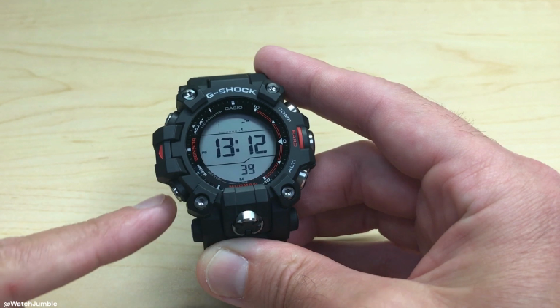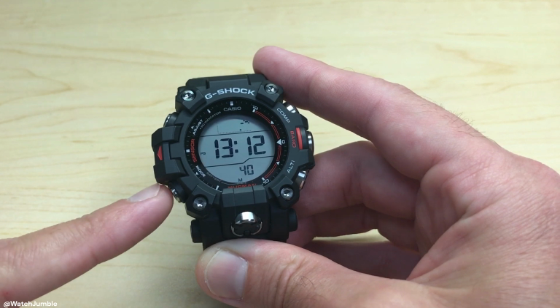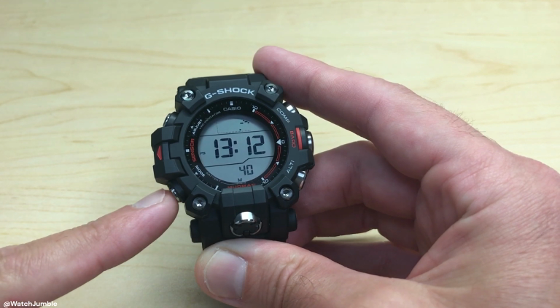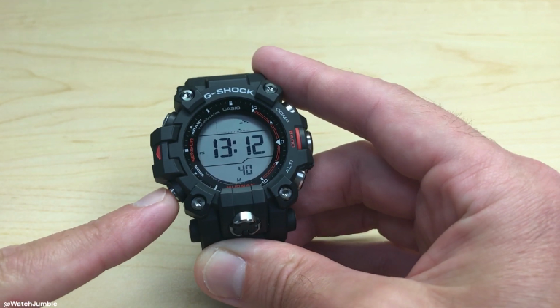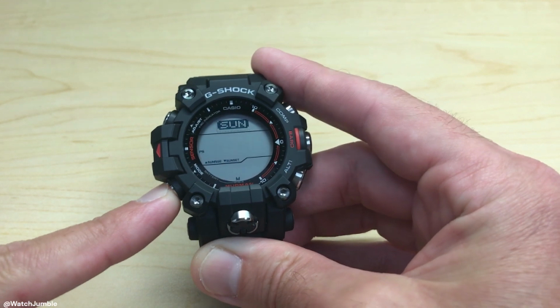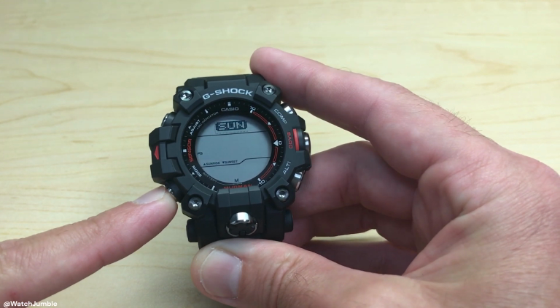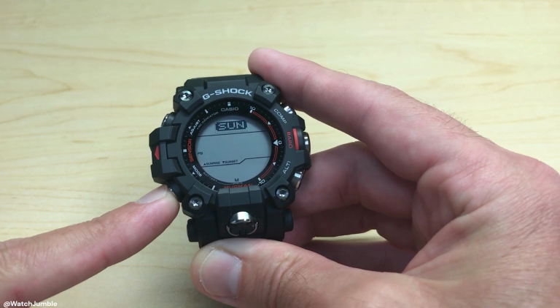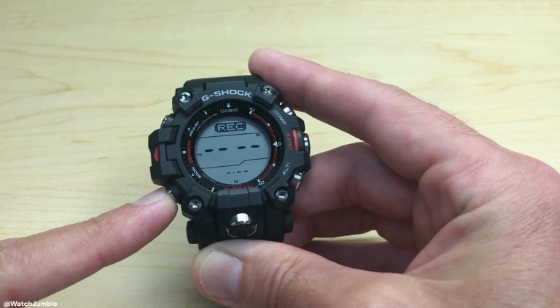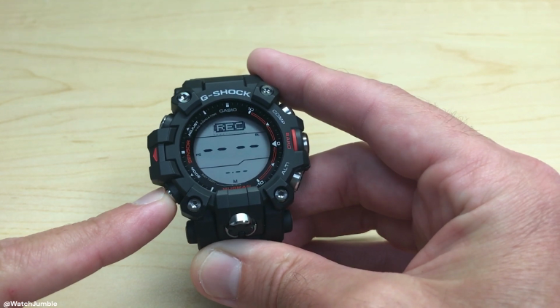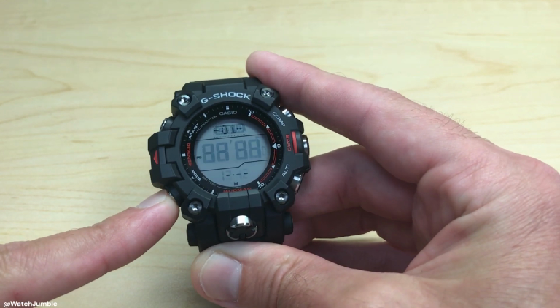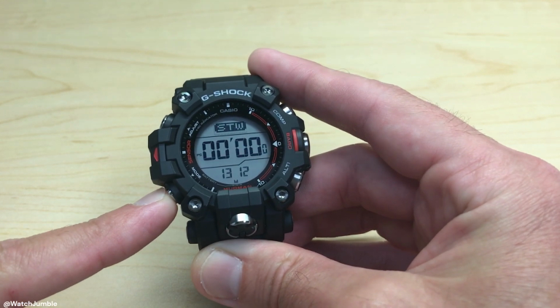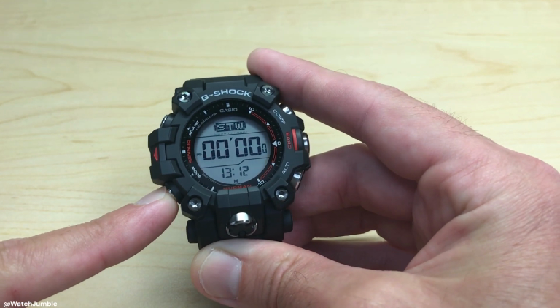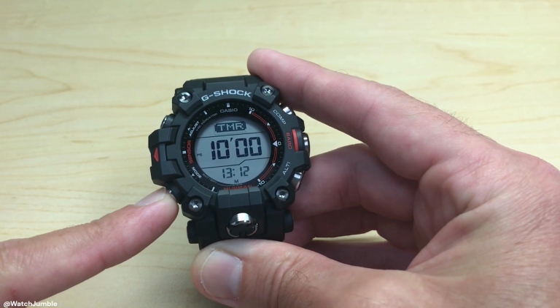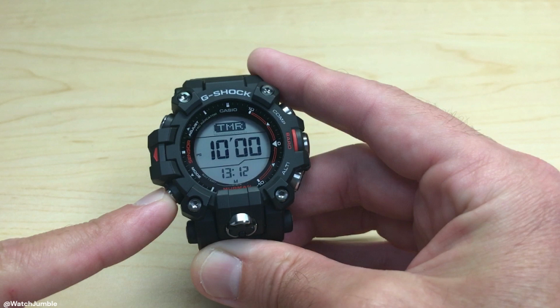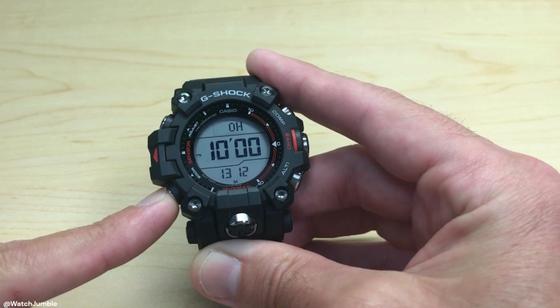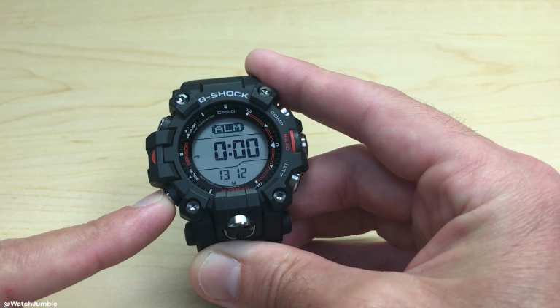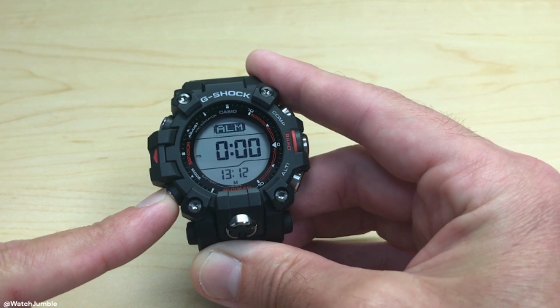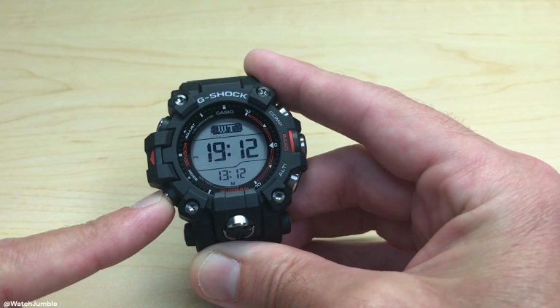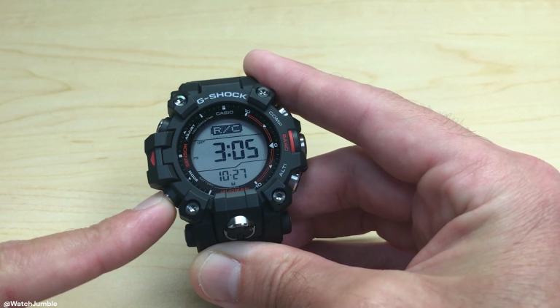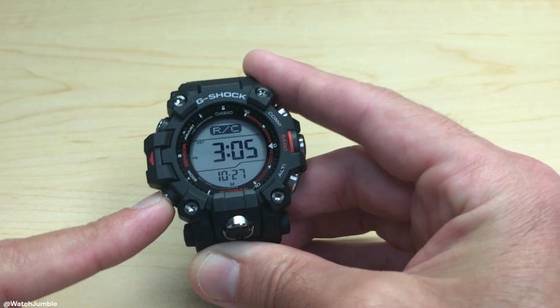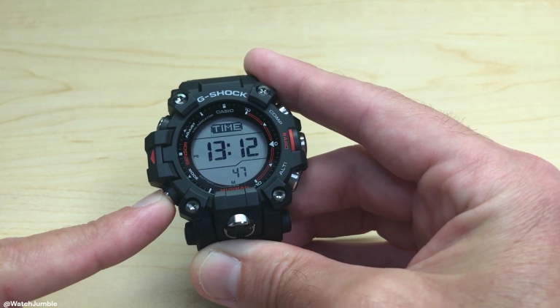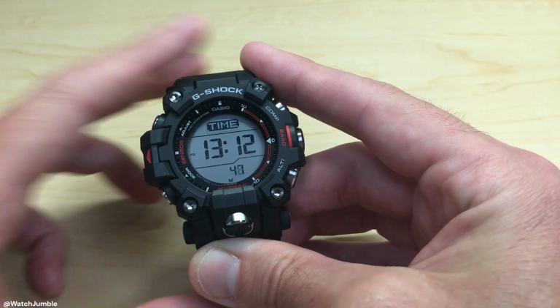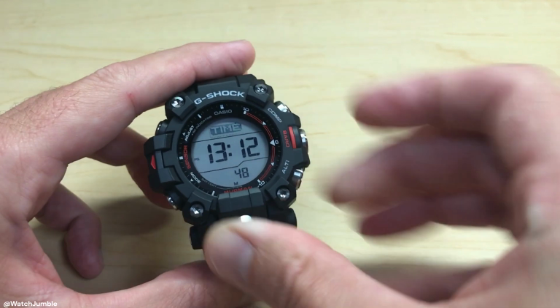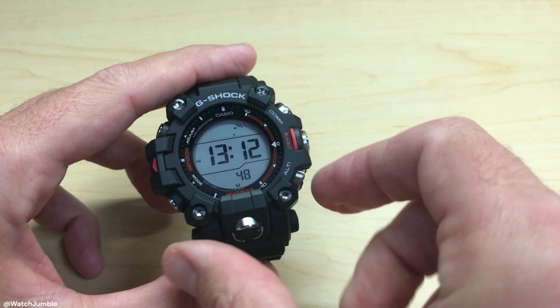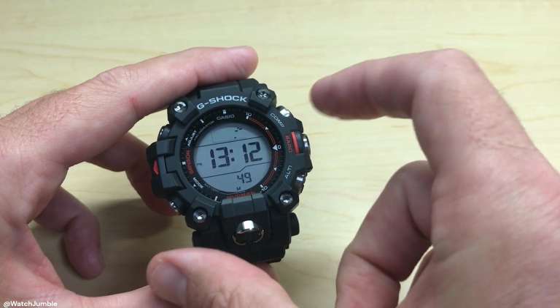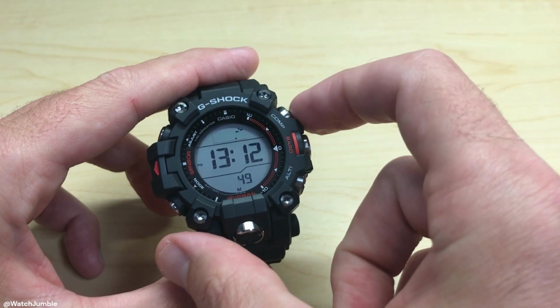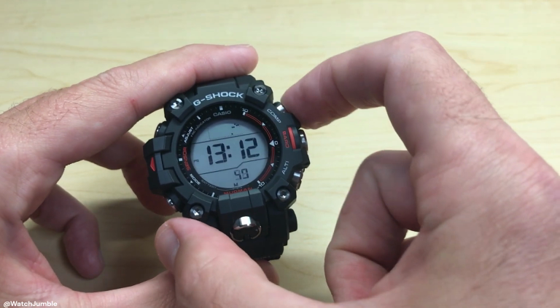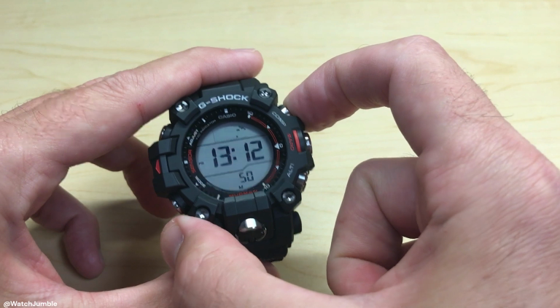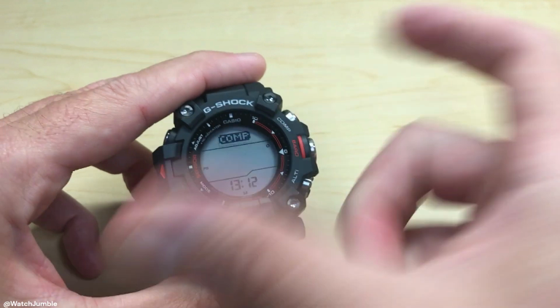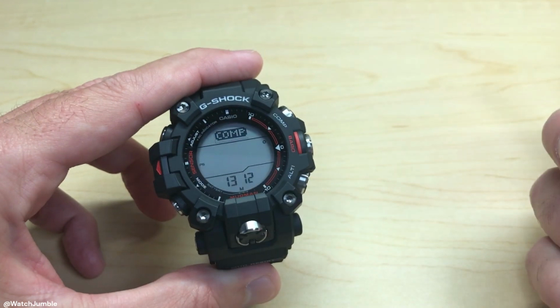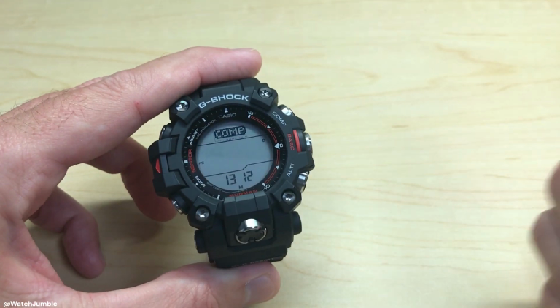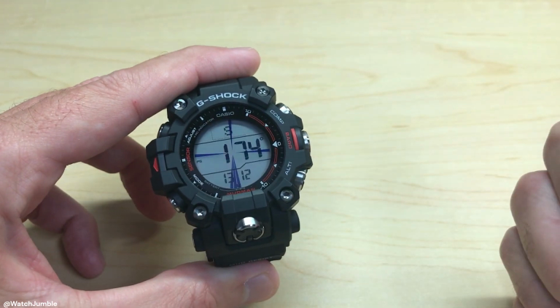If you press certain buttons, you will hear that beeping noise. You'll notice as I'm pressing the mode button, we can hear the beeping noise. If I go to, let's say, my compass — beeping noise.